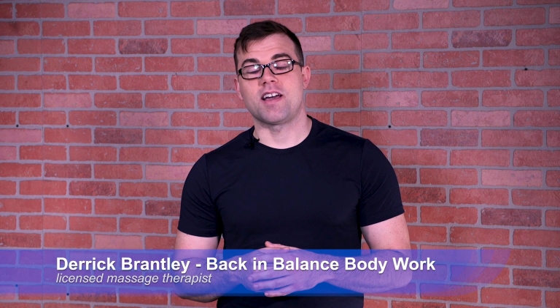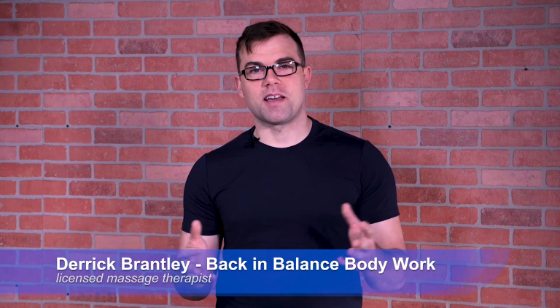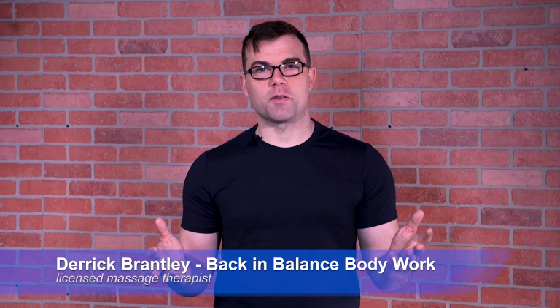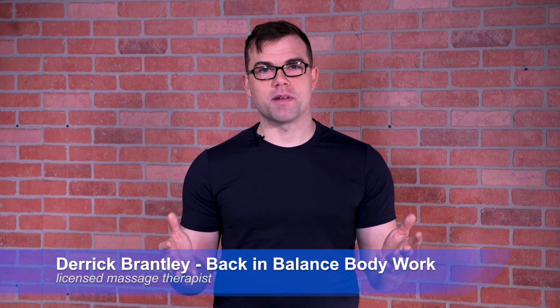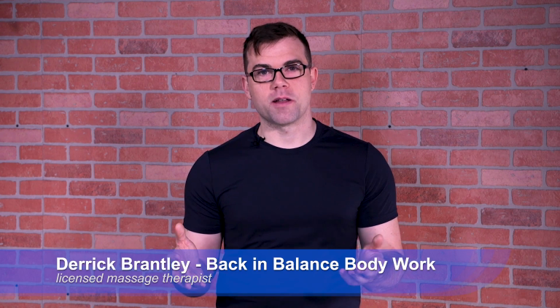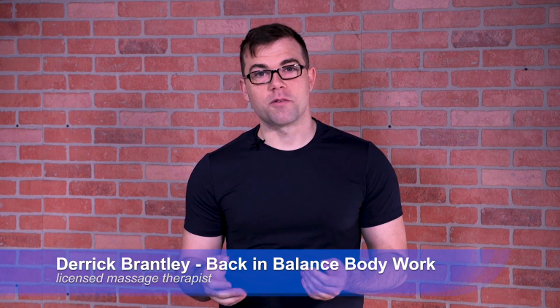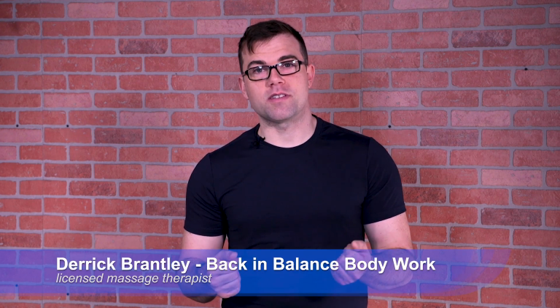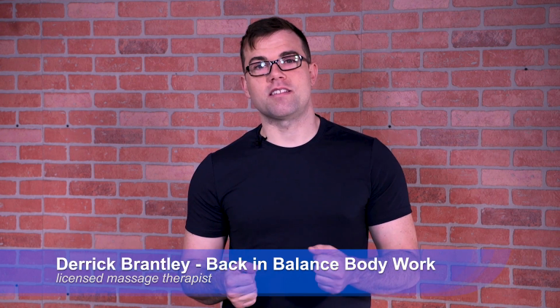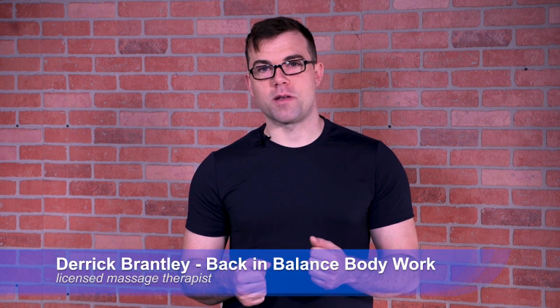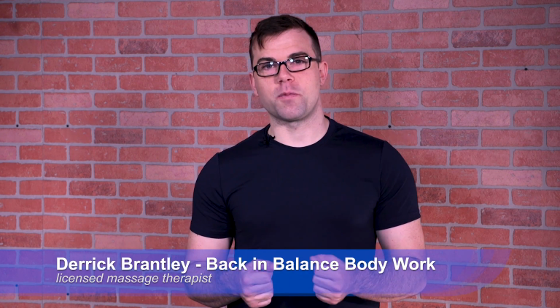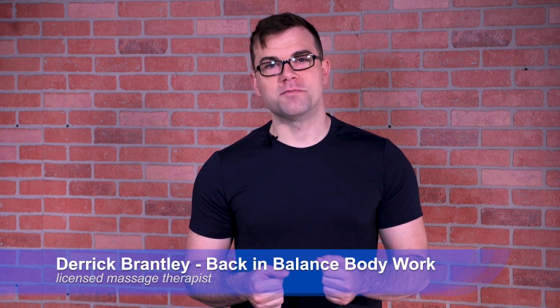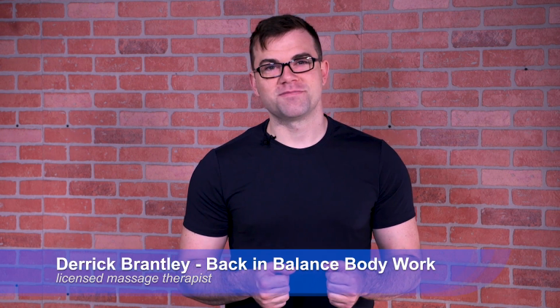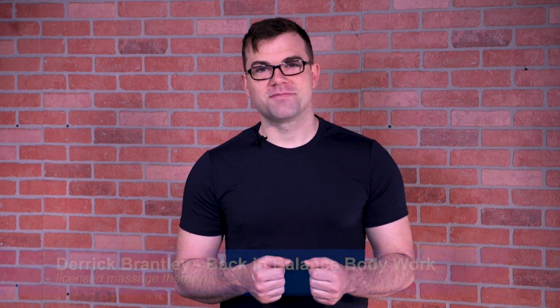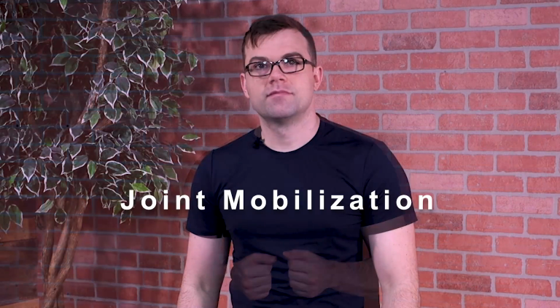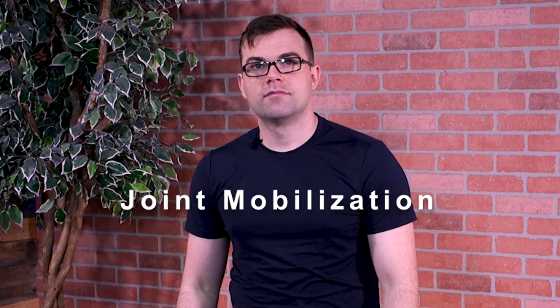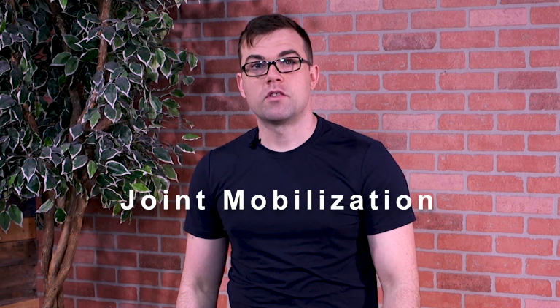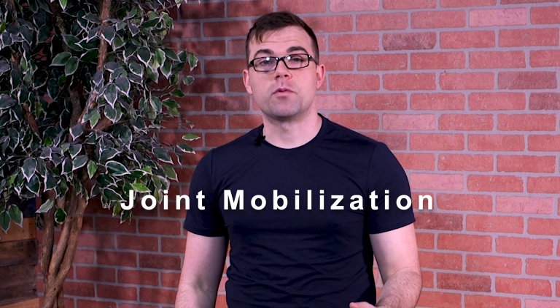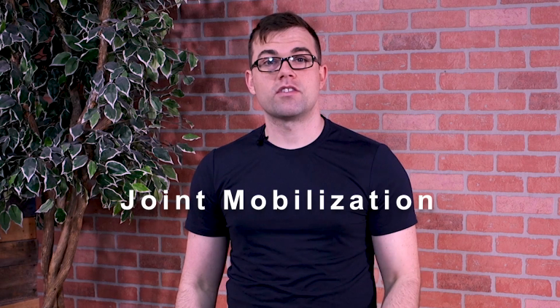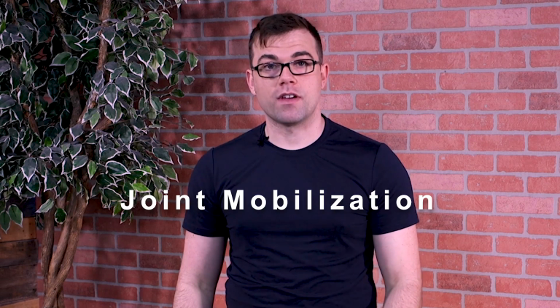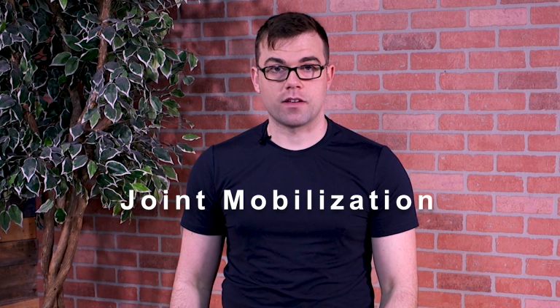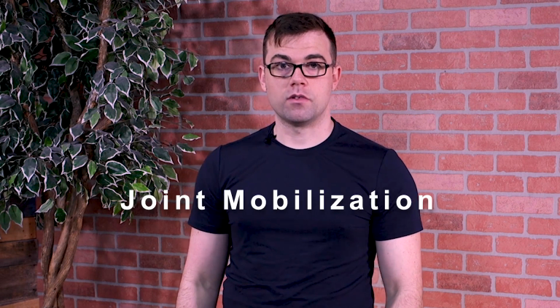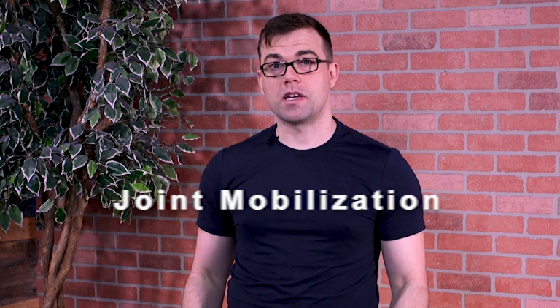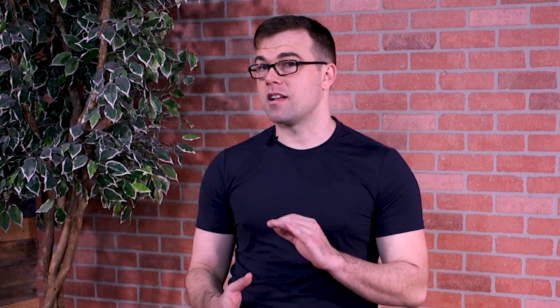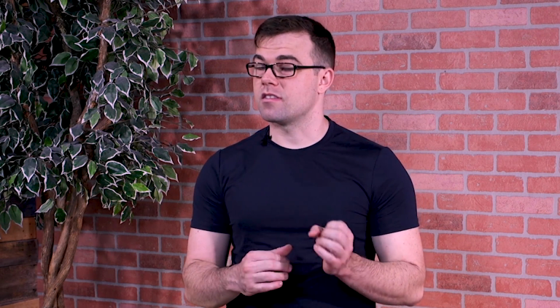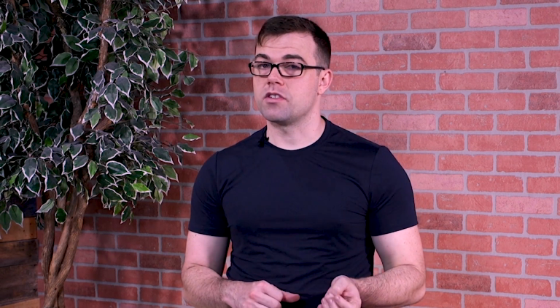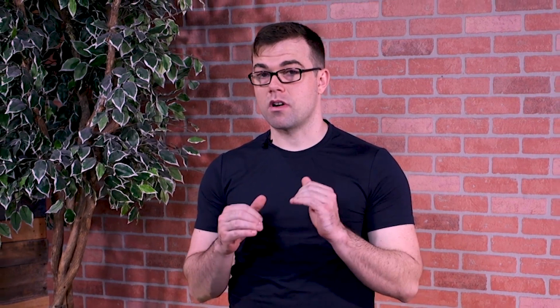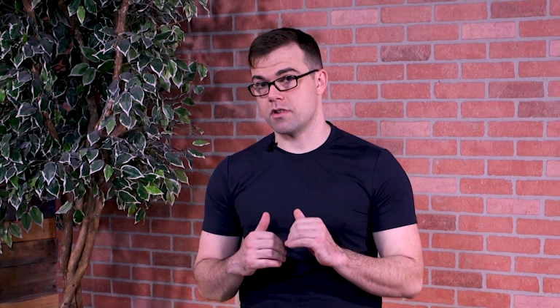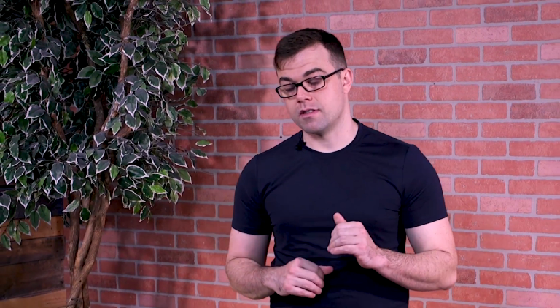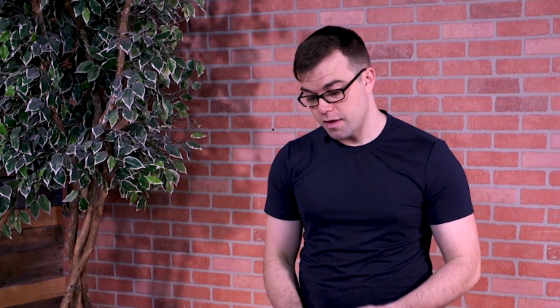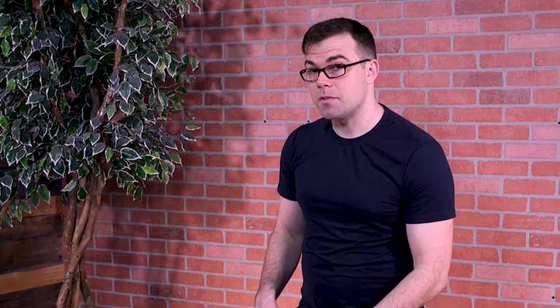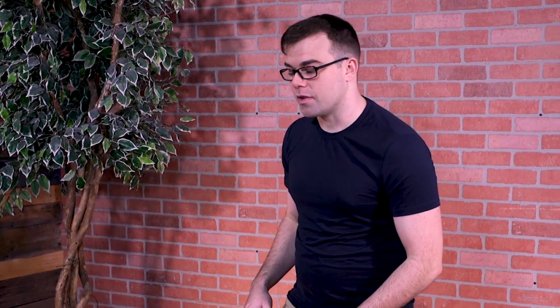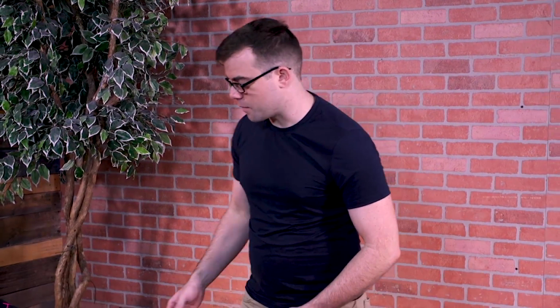Hi, I'm Derek with Back and Balance Bodywork. I want to show you a technique today to be able to help you out. Joint mobilization is a very effective tool. Sometimes it's not just the soft tissue, it's the hard structure itself. Hips are a great example.